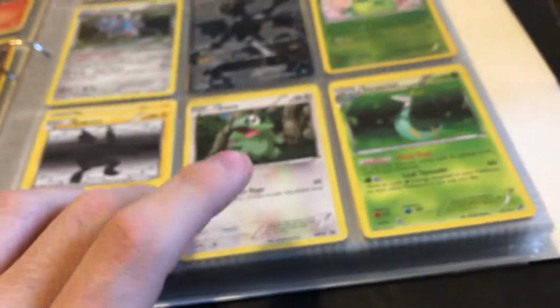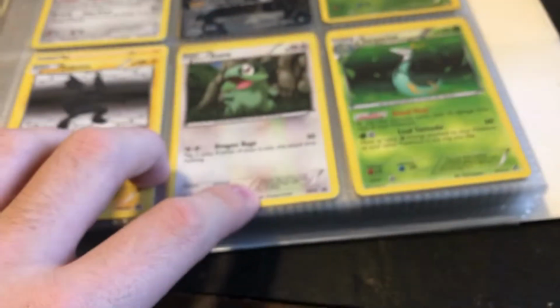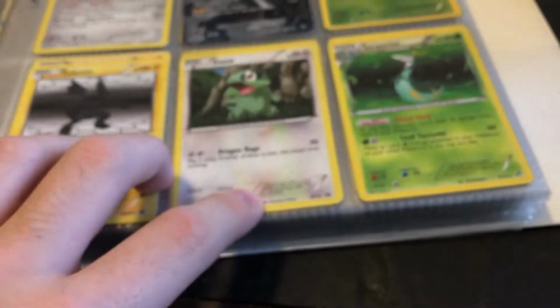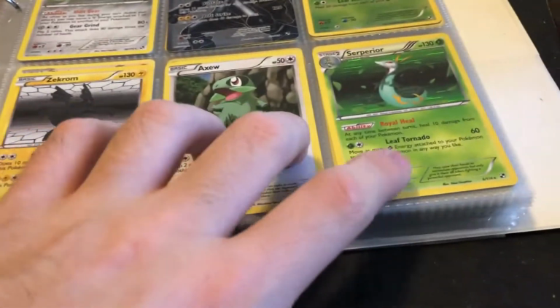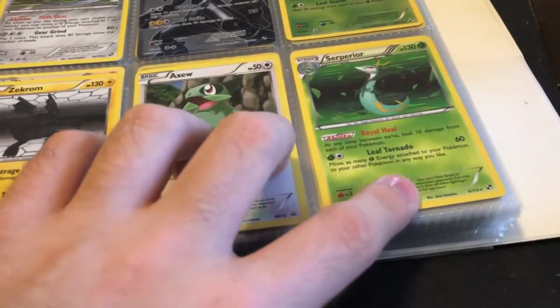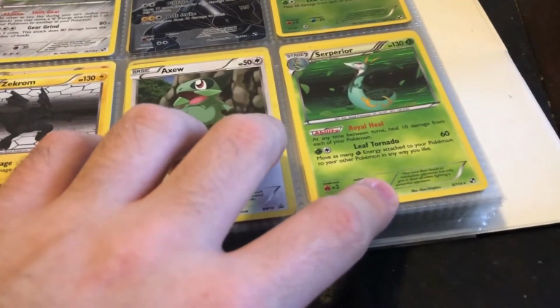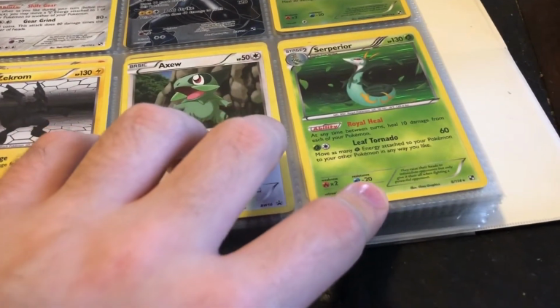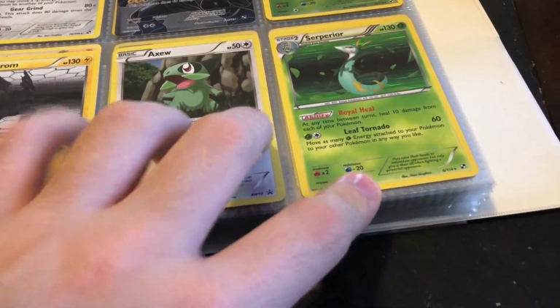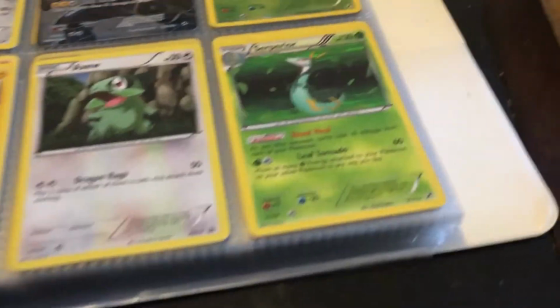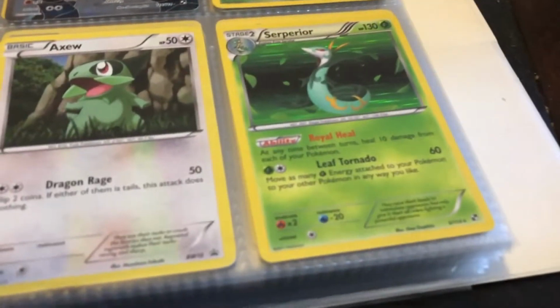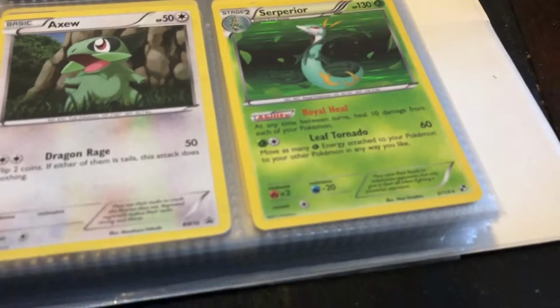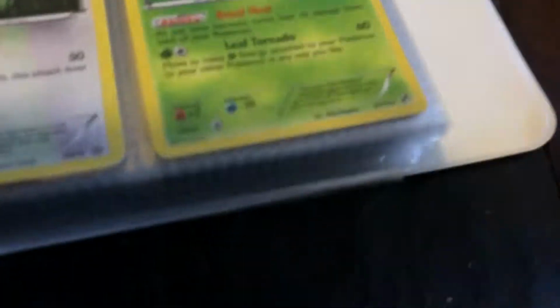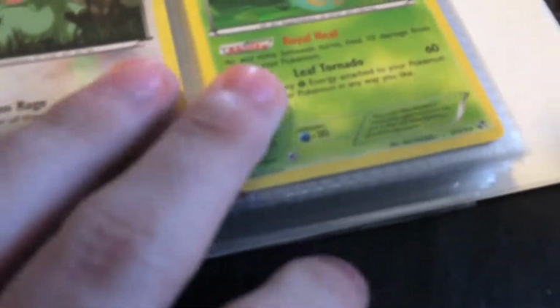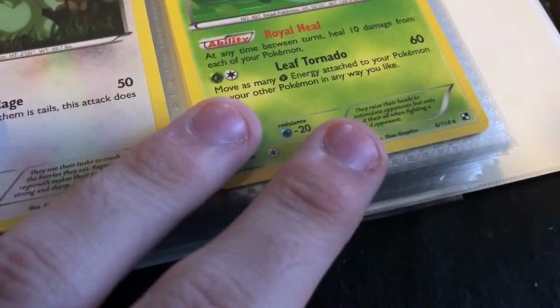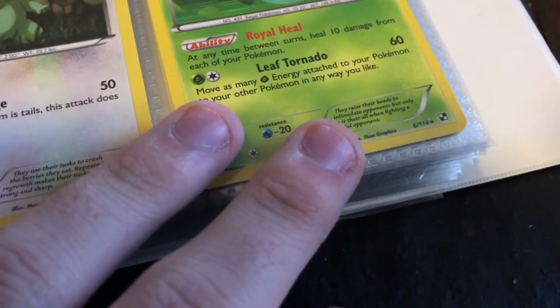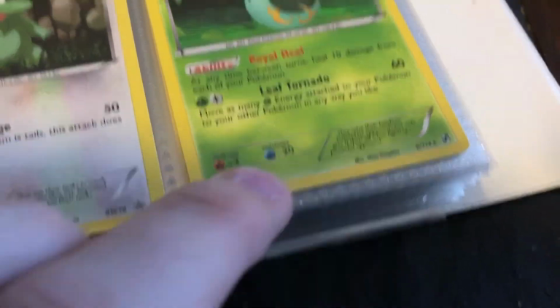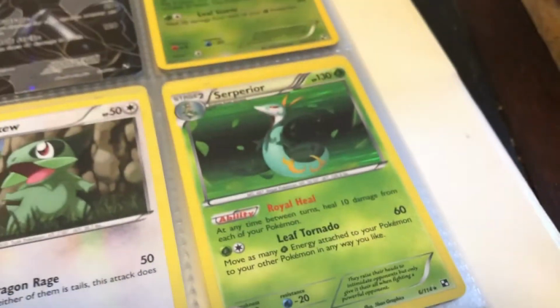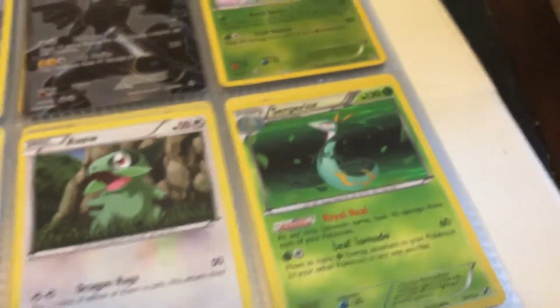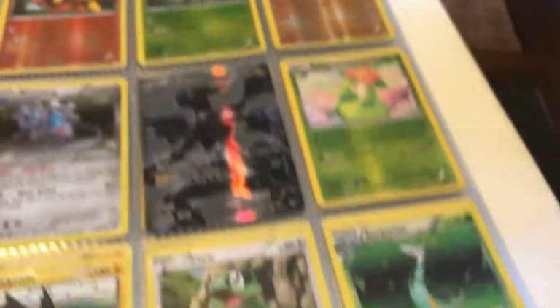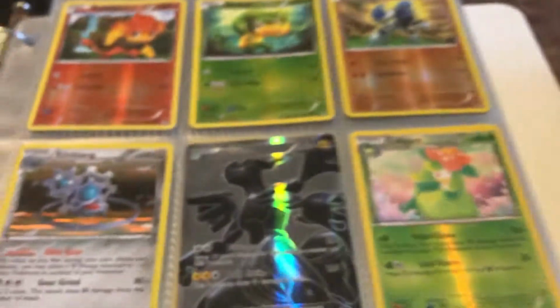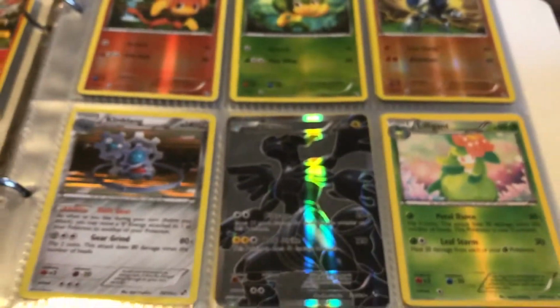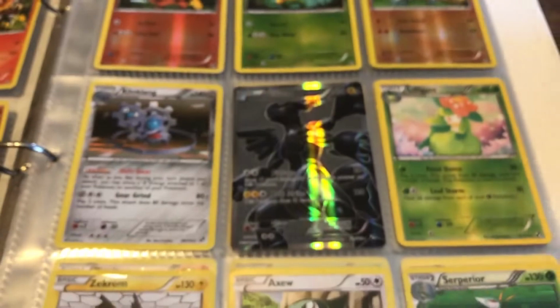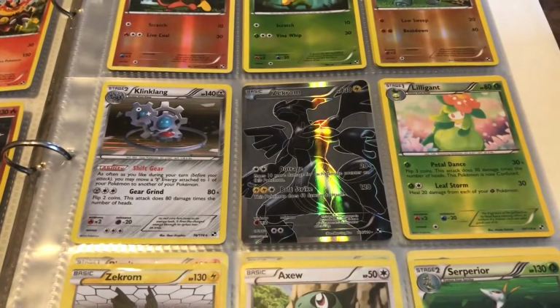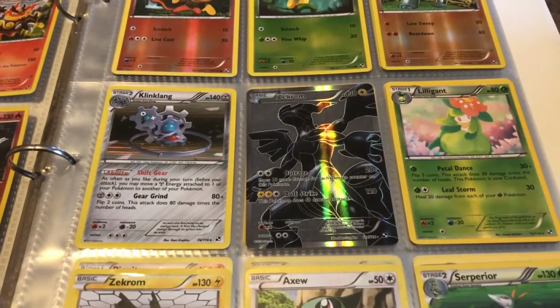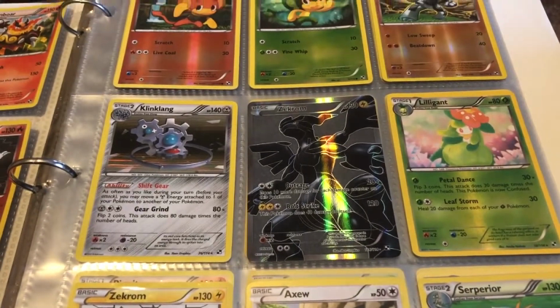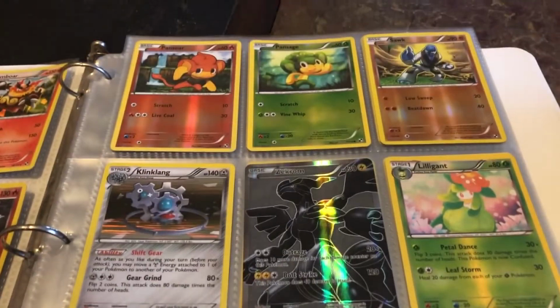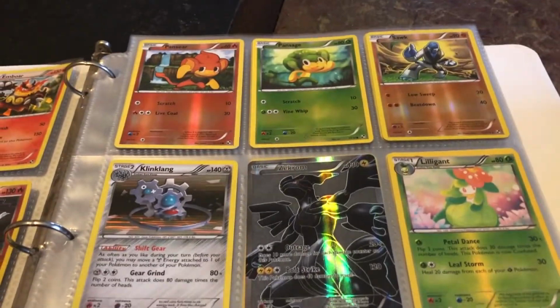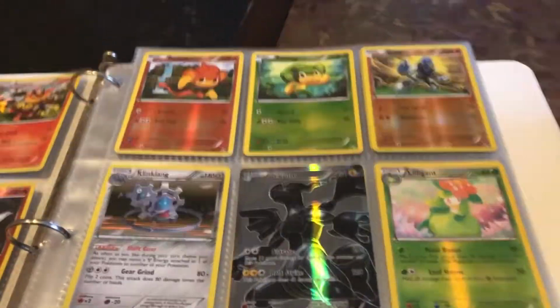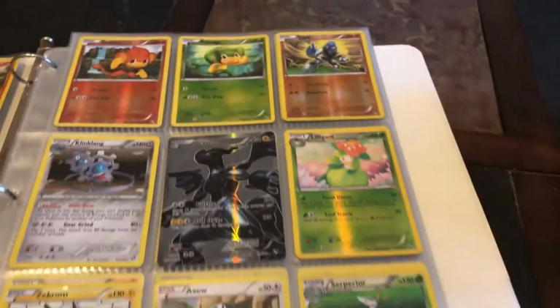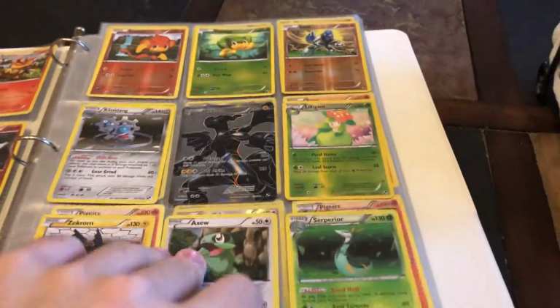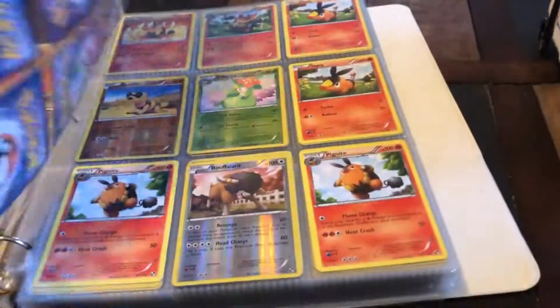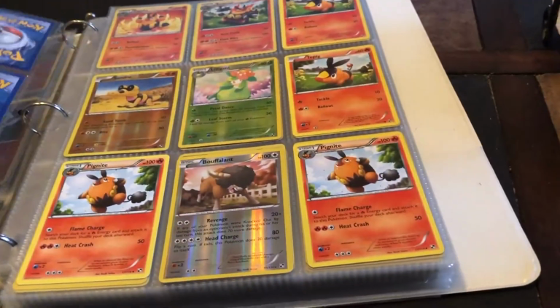Then we got Axew and another different holo Serperior. Both are from the same set — one is number five, the other is number six, so they did two holos. There's another Full Art Zekrom, Klinklang, and a couple of reverse holos.